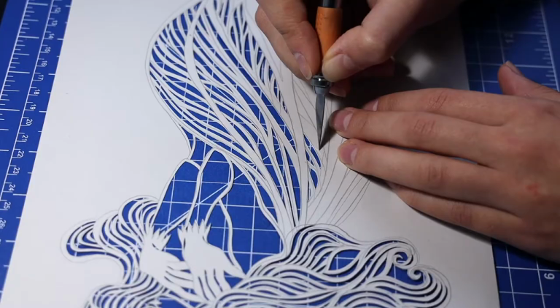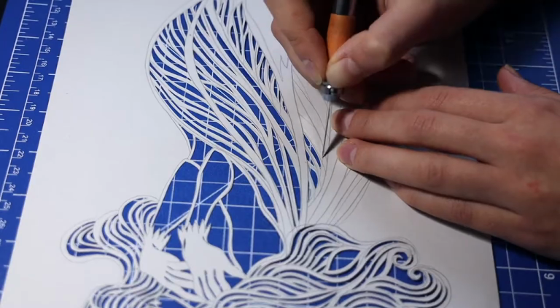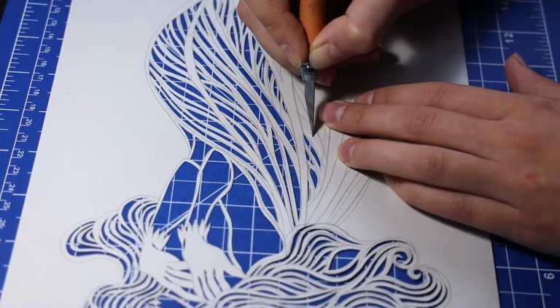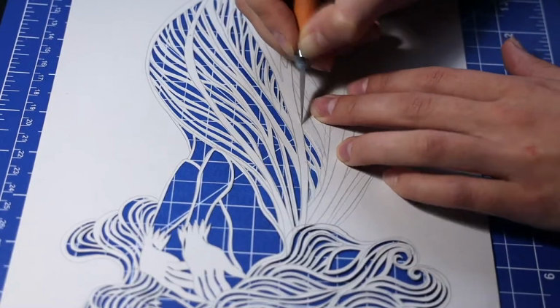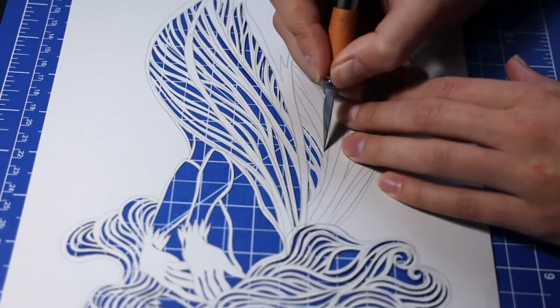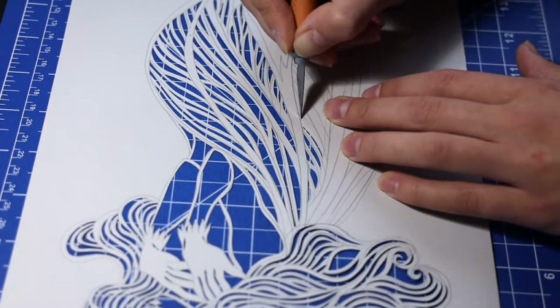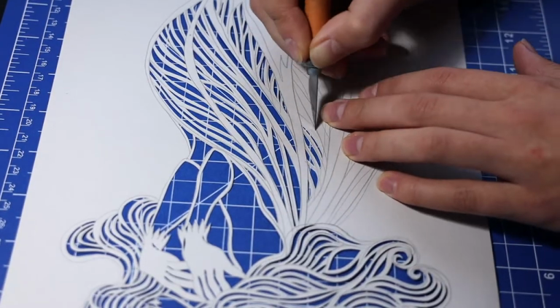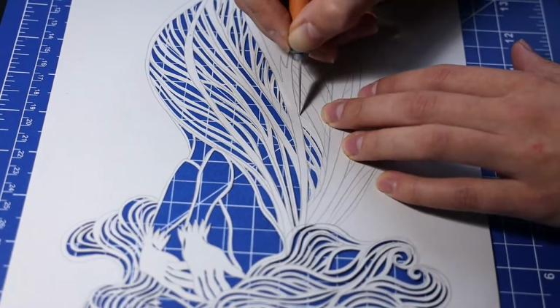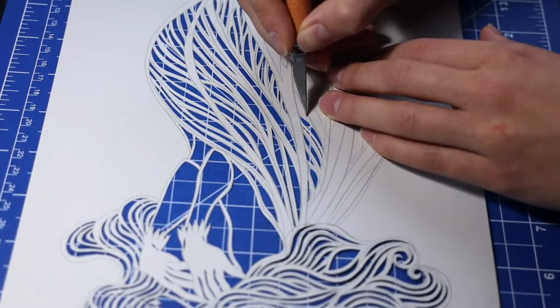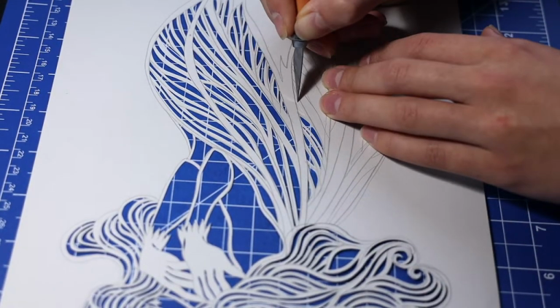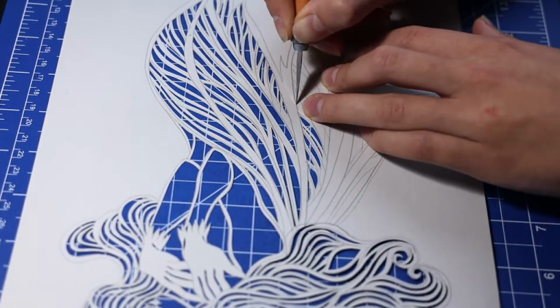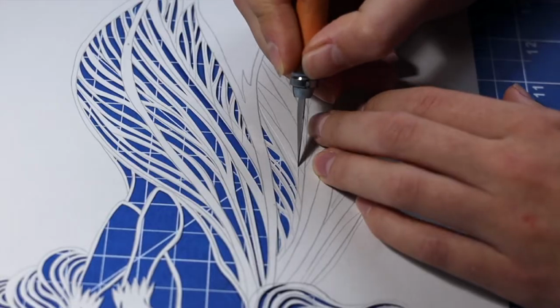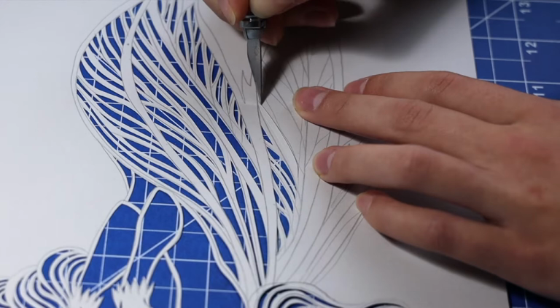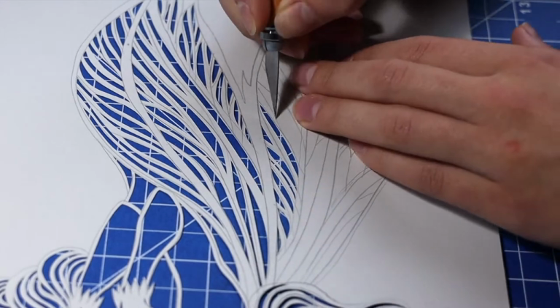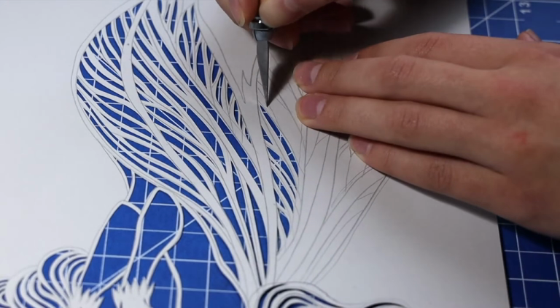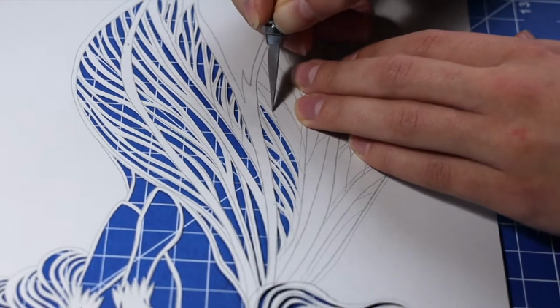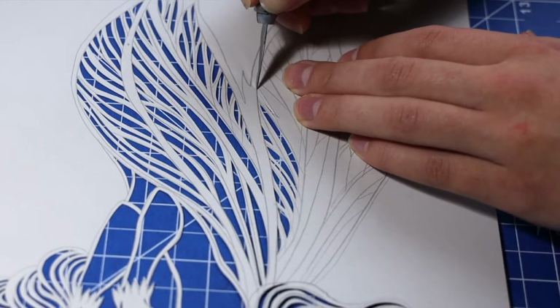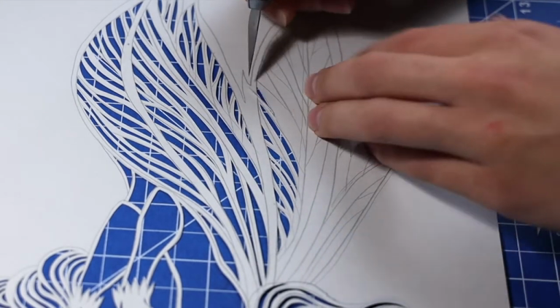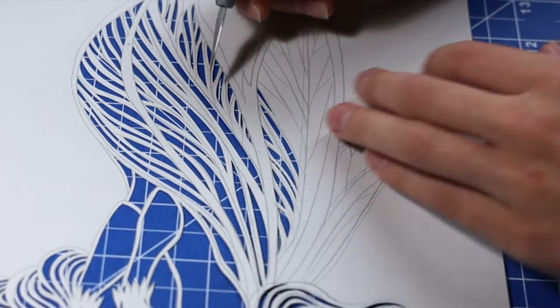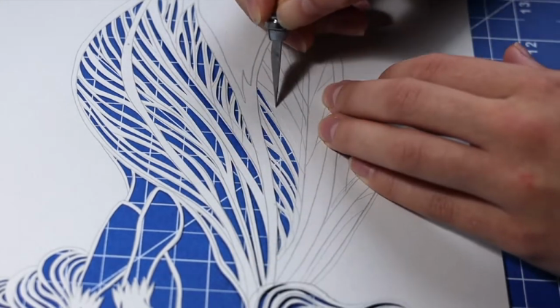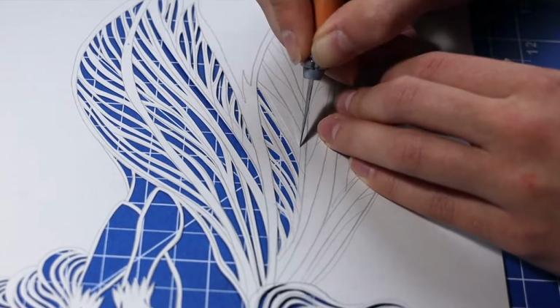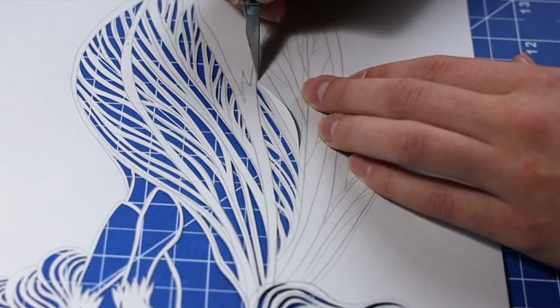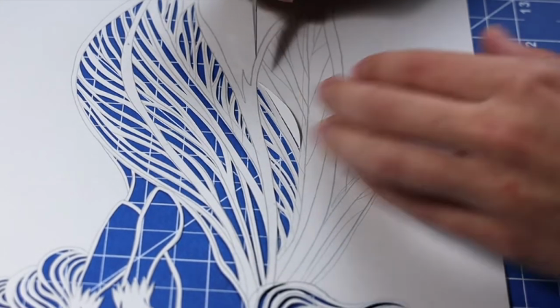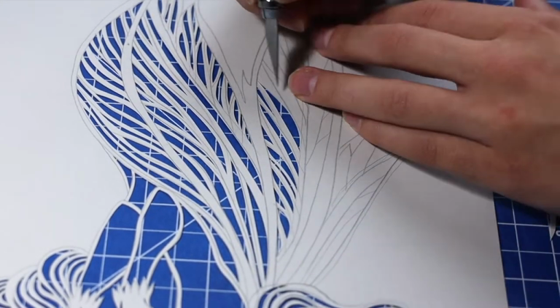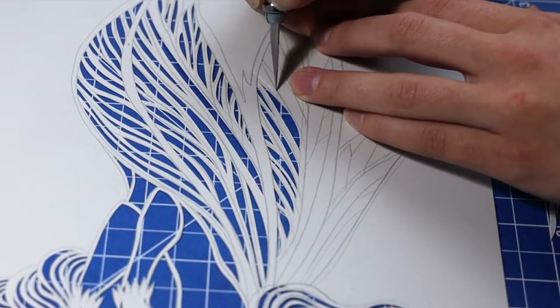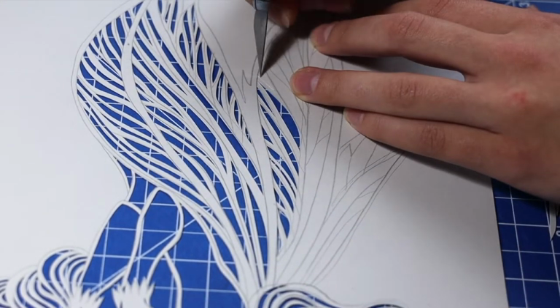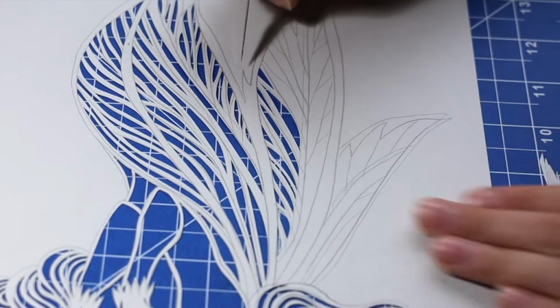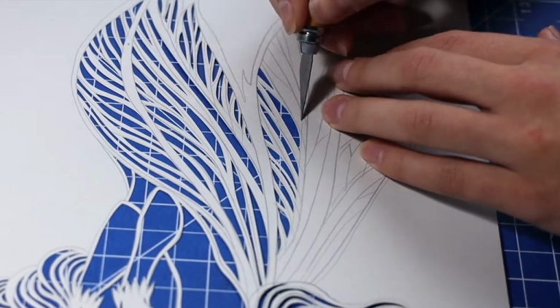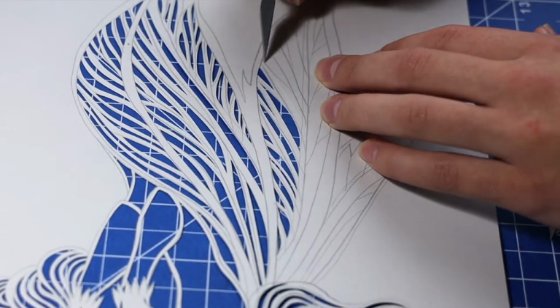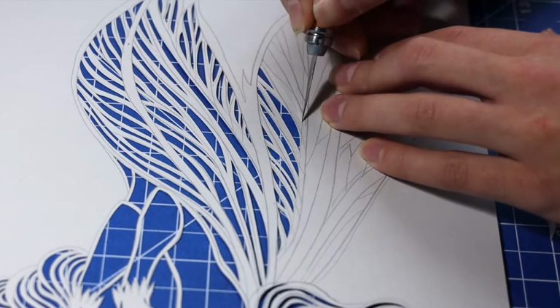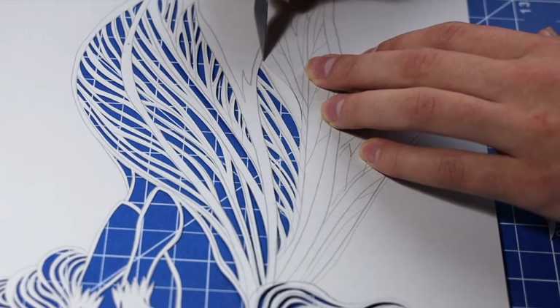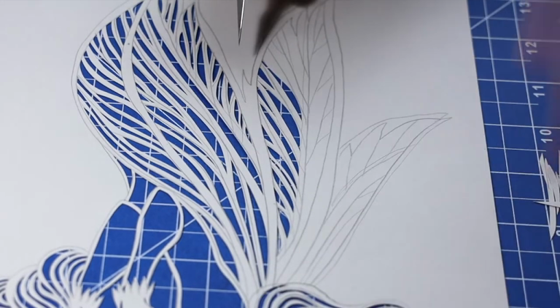When the hair is ready, I'd start working on her wings. Because her hairstyle lines are really thin and delicate, I want to make sure that the wing lines are a little bit heavier and thicker.